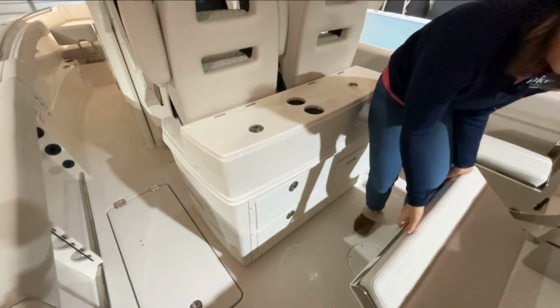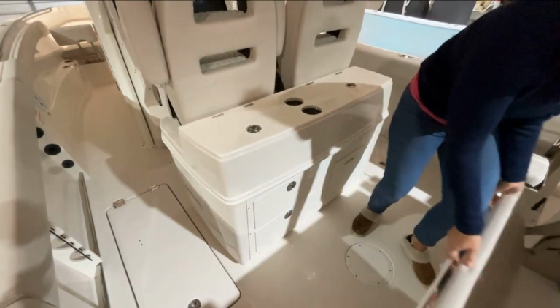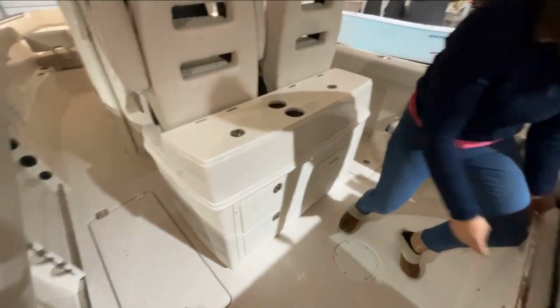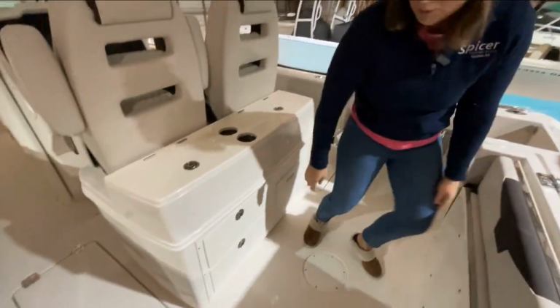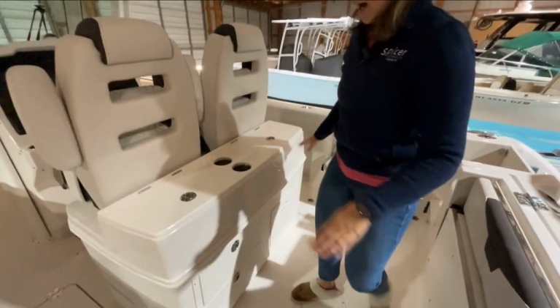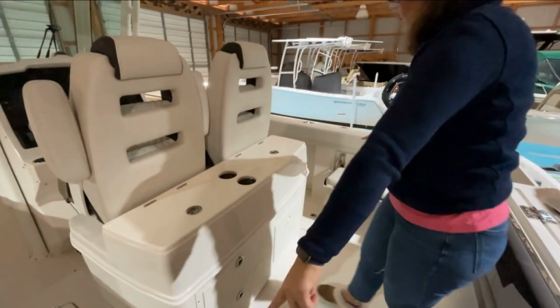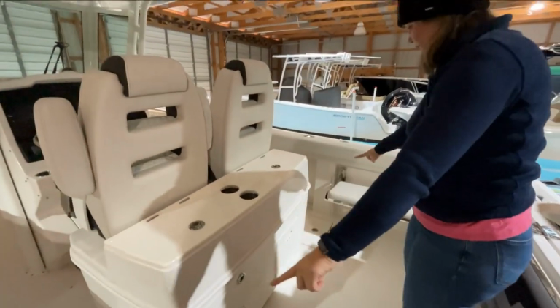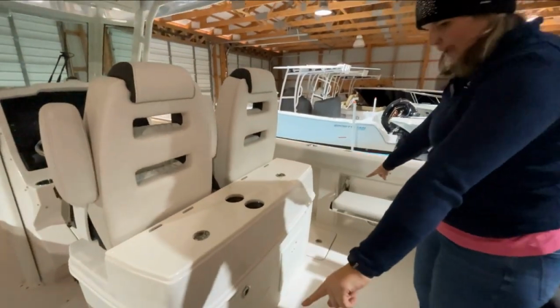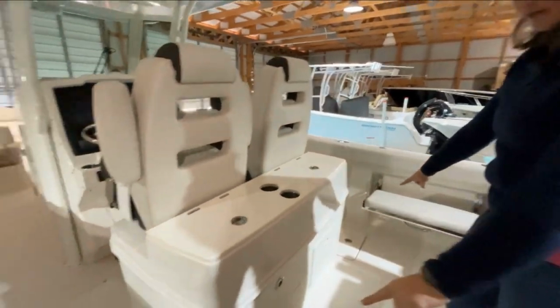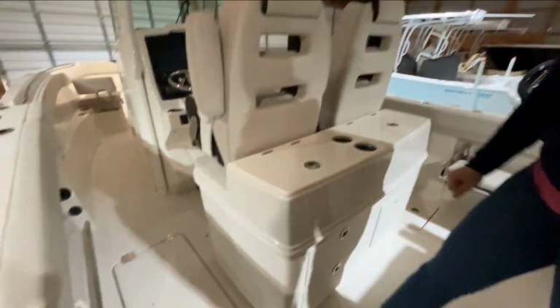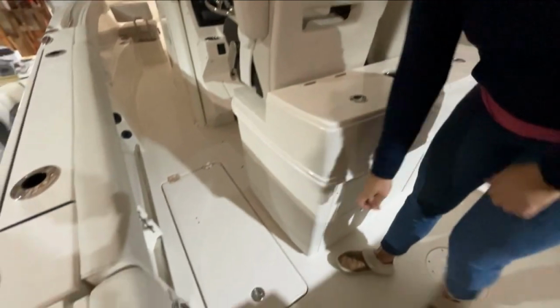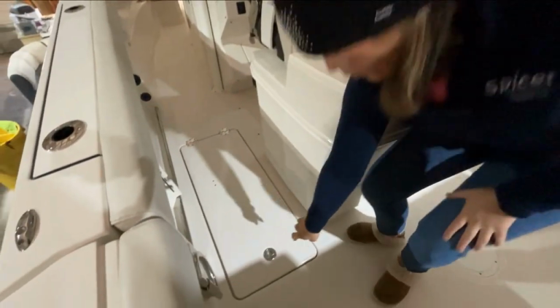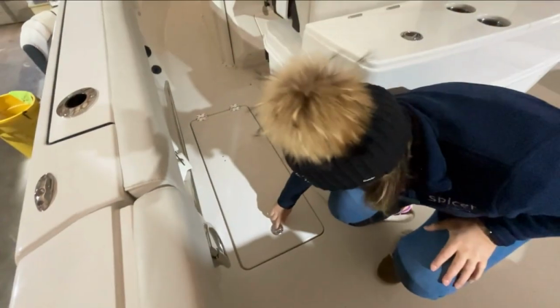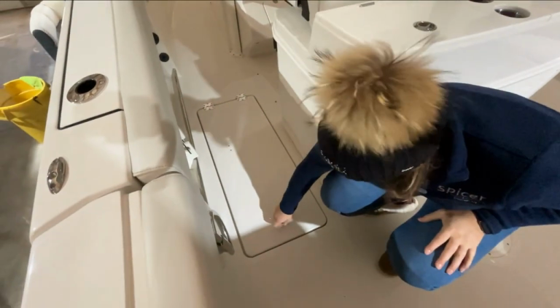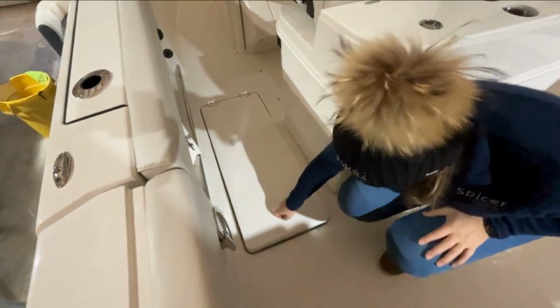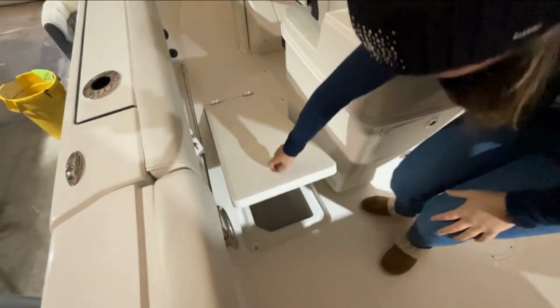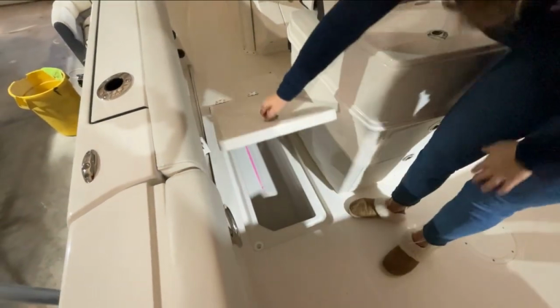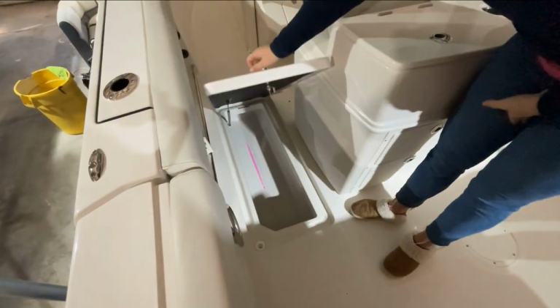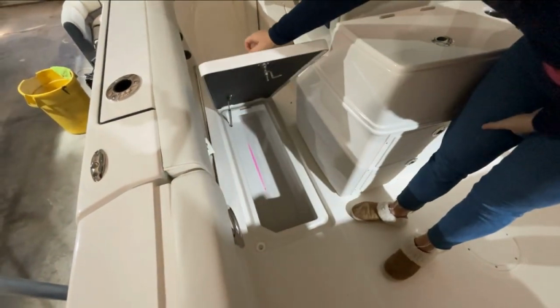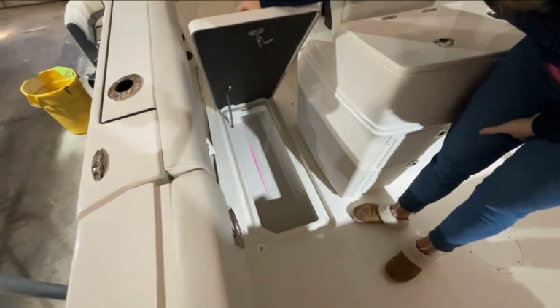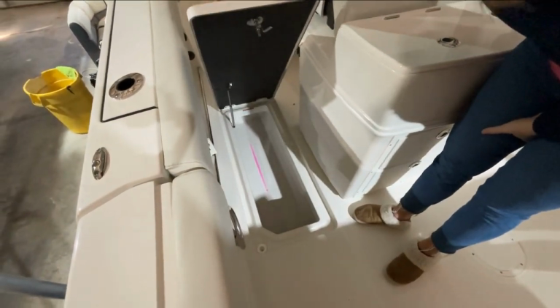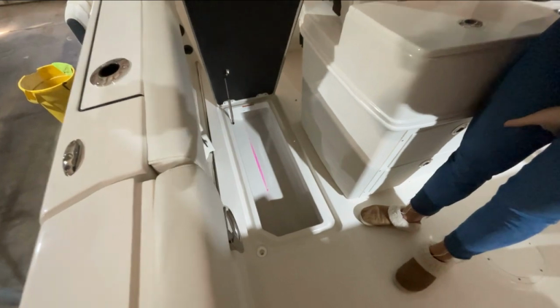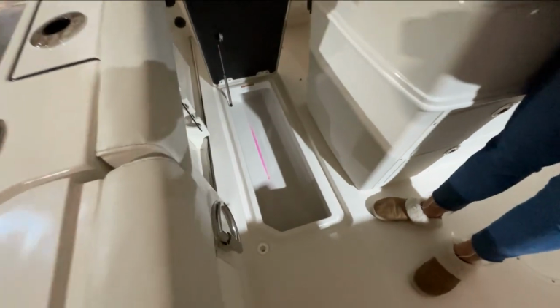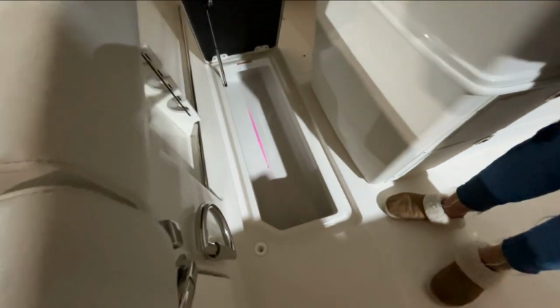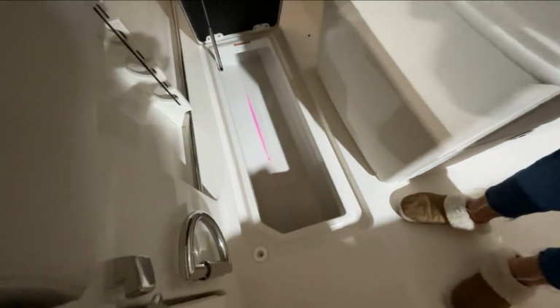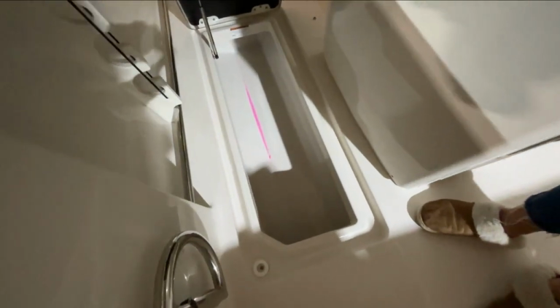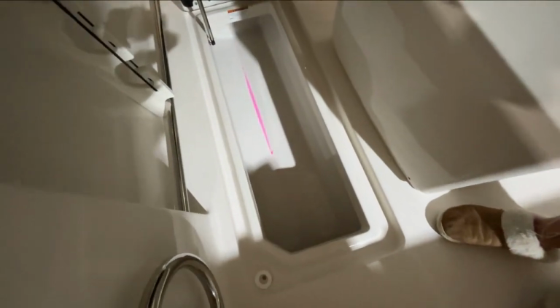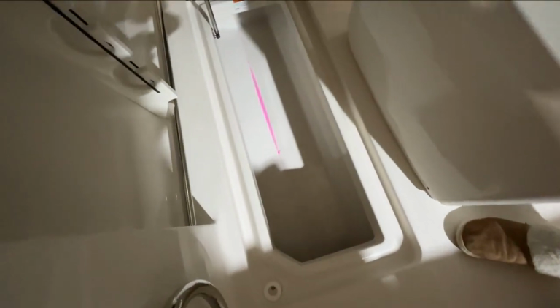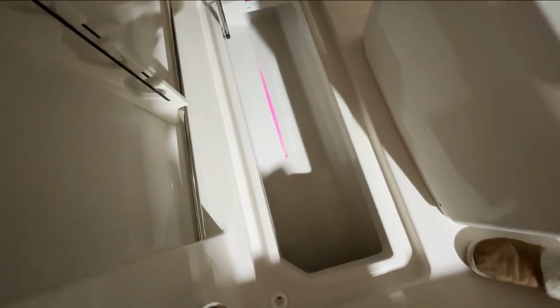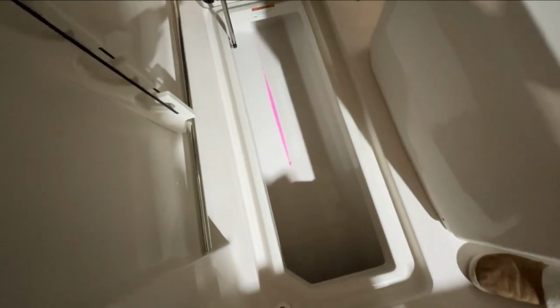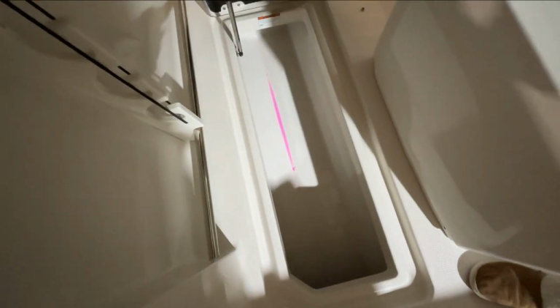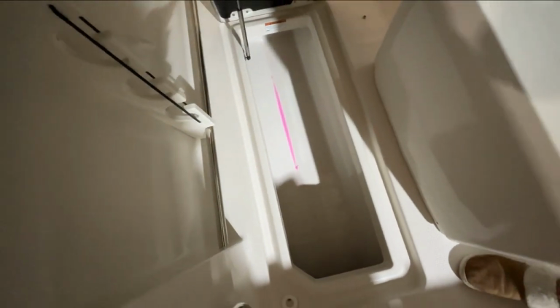We'll keep moving around the boat. On either side we have matching fish boxes in the floor. They pull up nice and neat, giving you good room to store those fish.